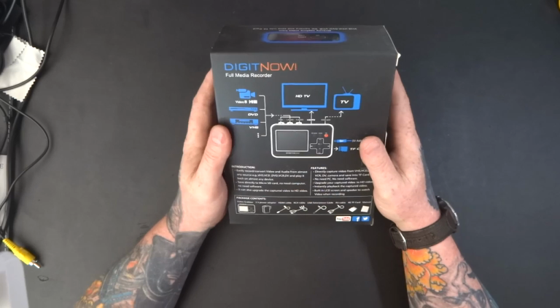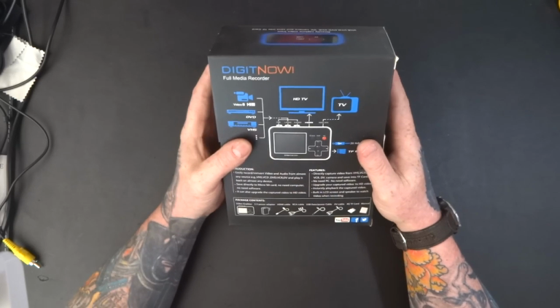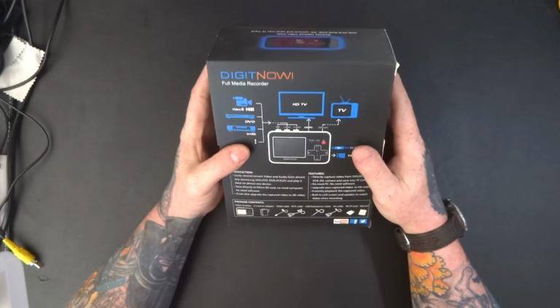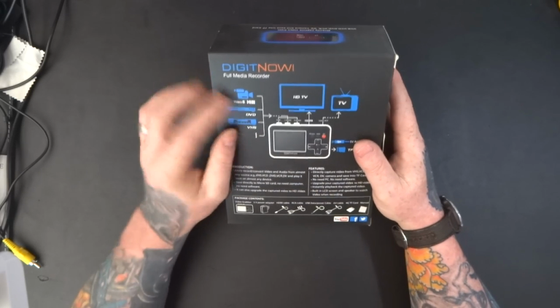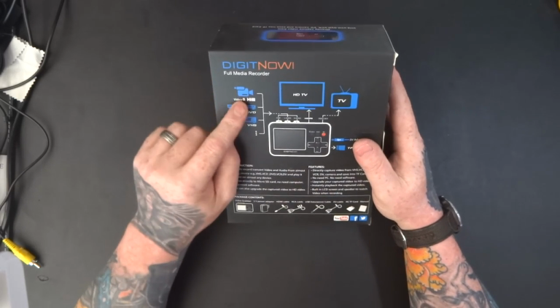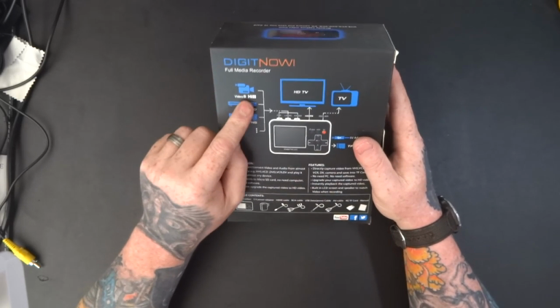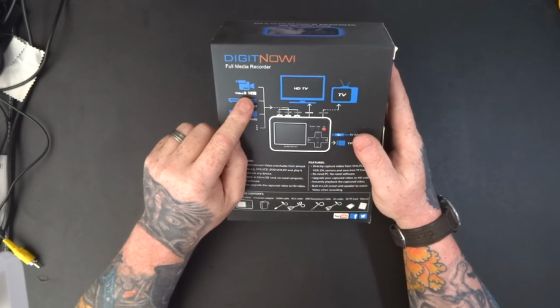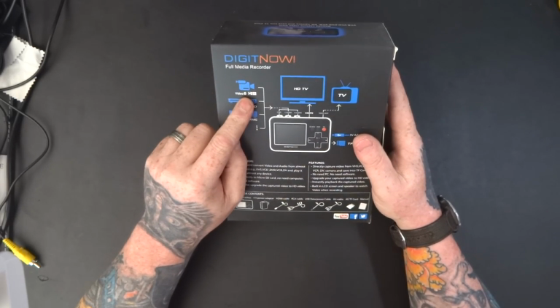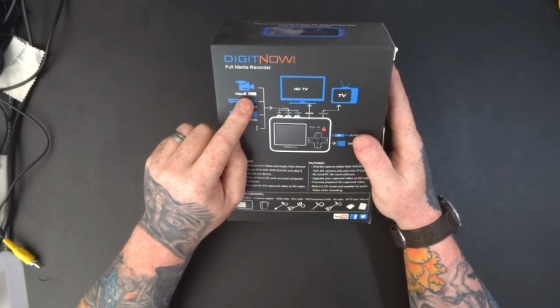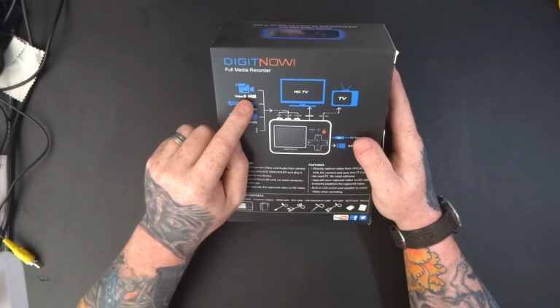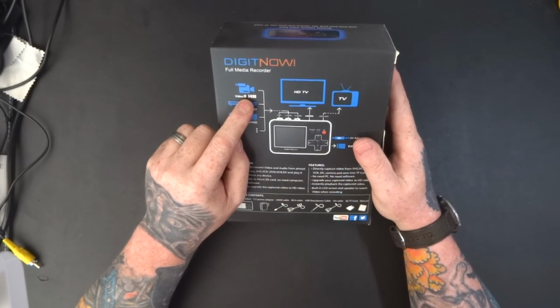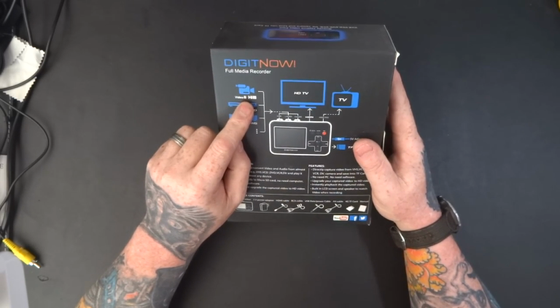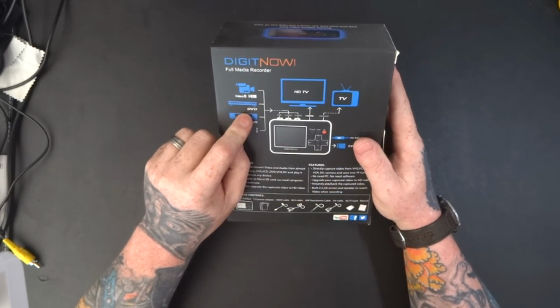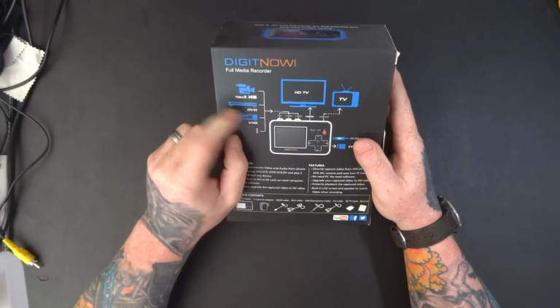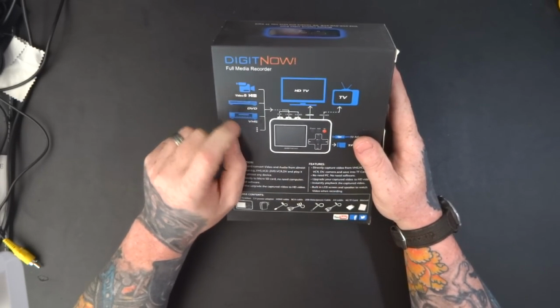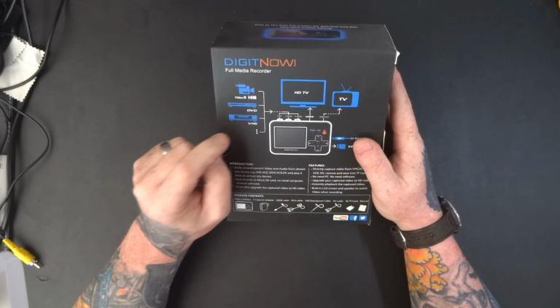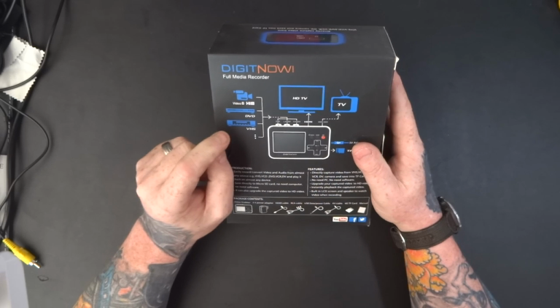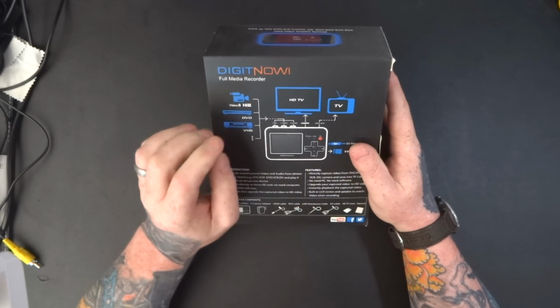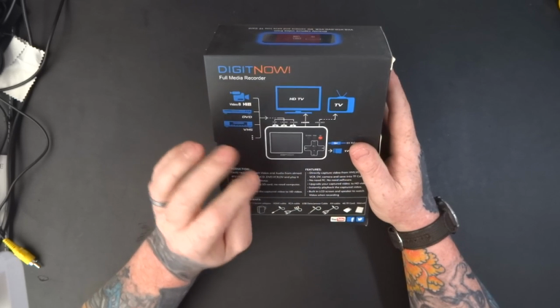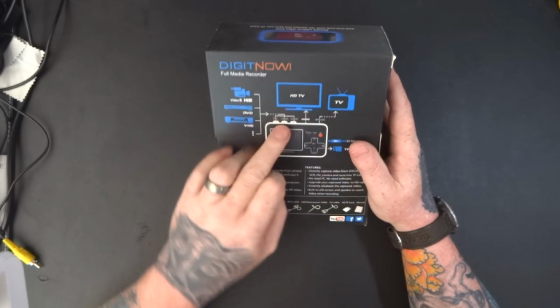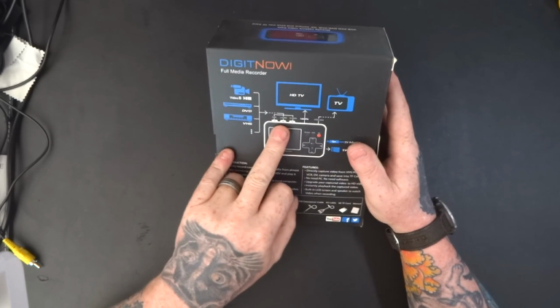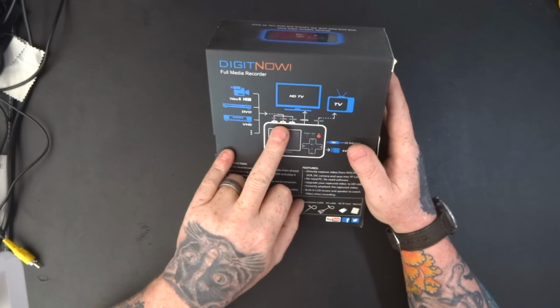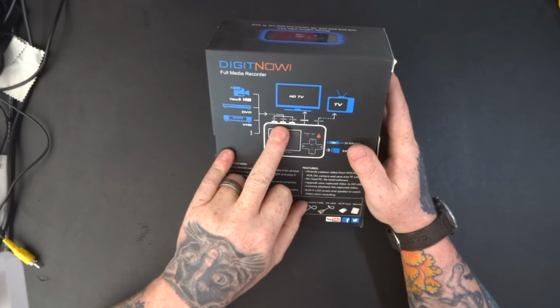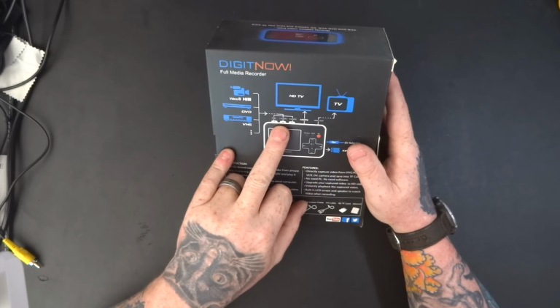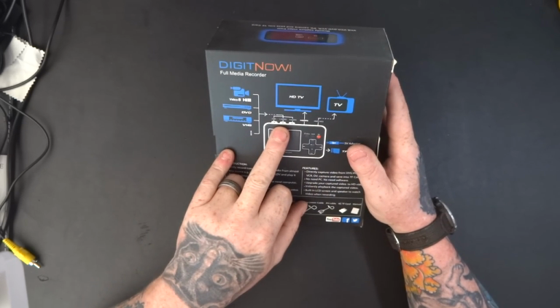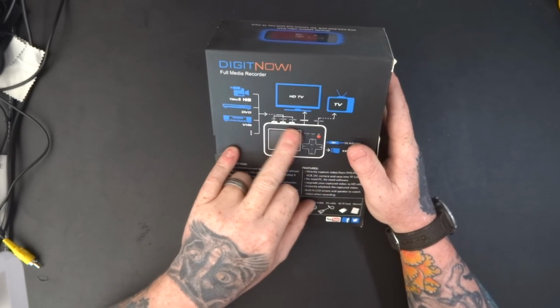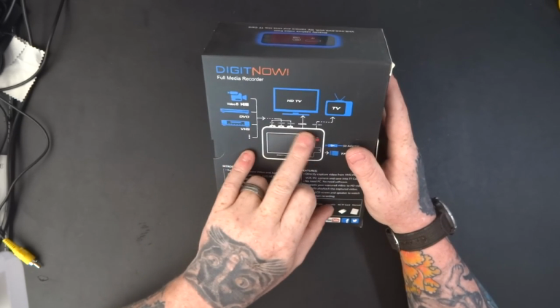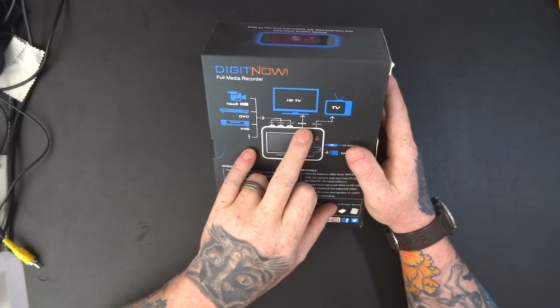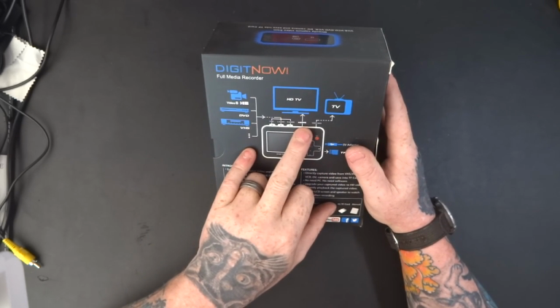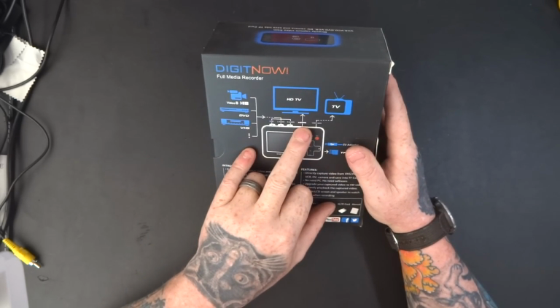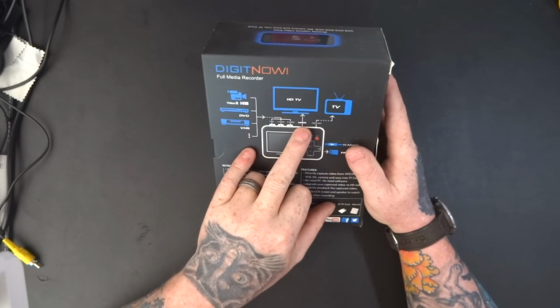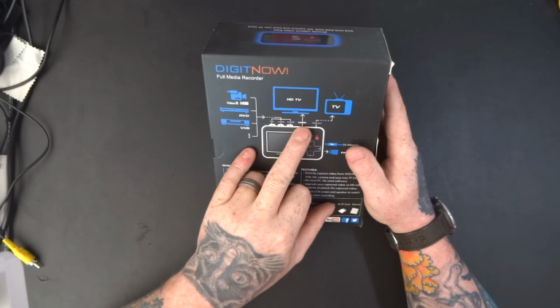We've got different inputs here from Hi8, DVD, and VHS with the analogue input. And then you have a digital output.